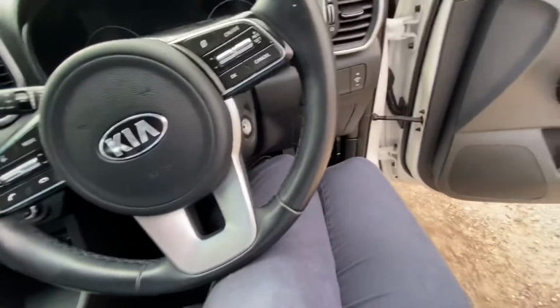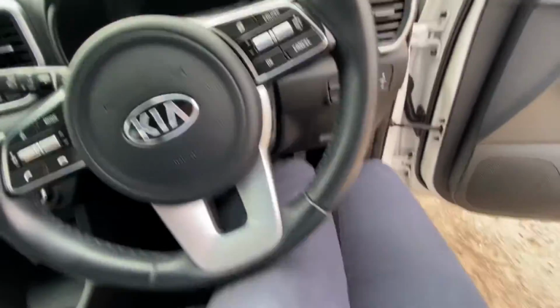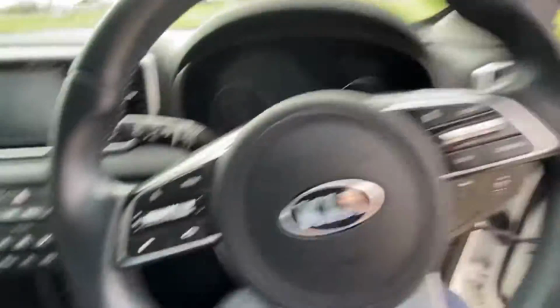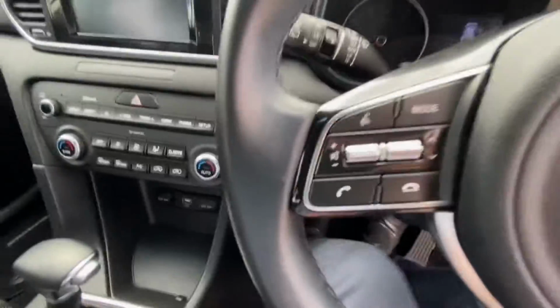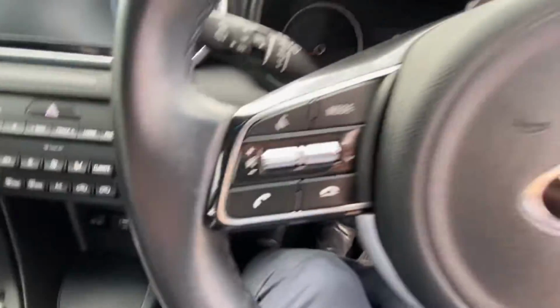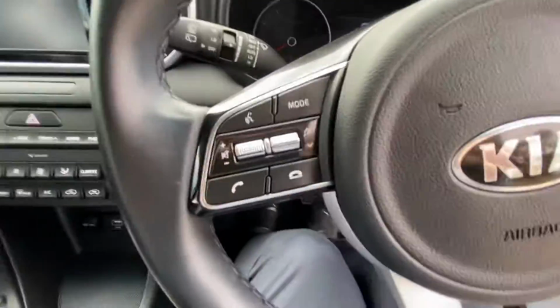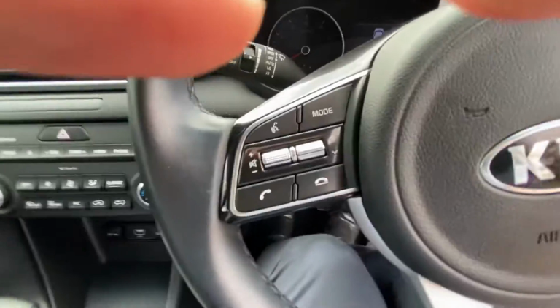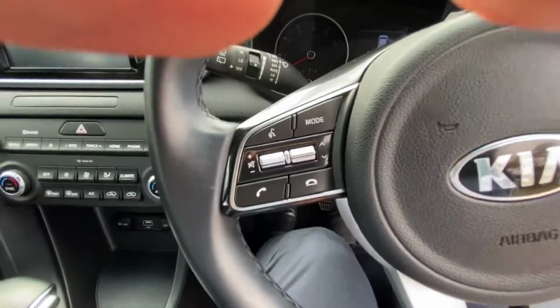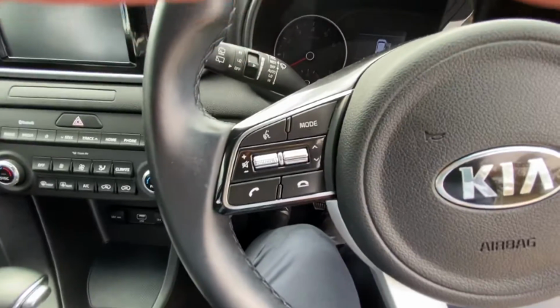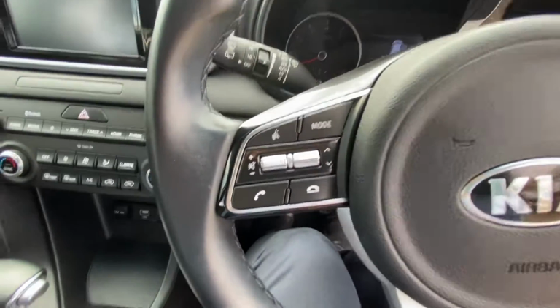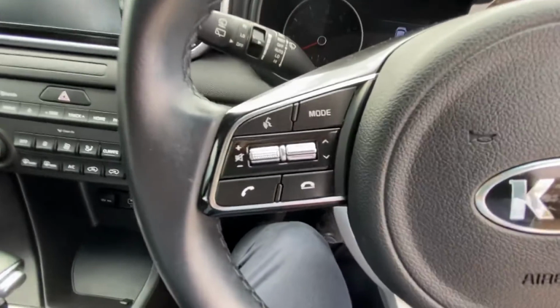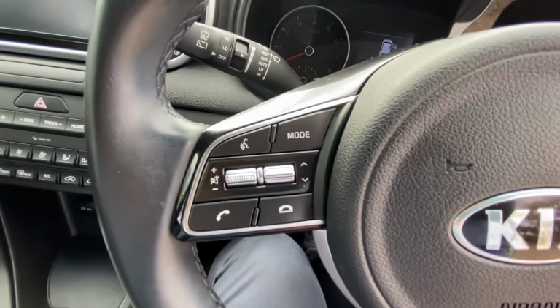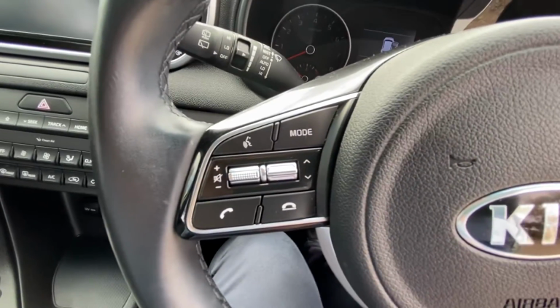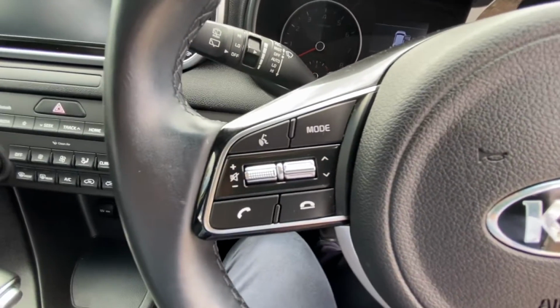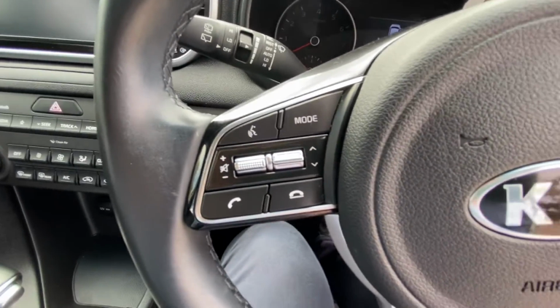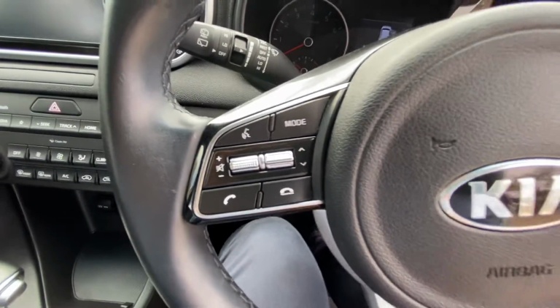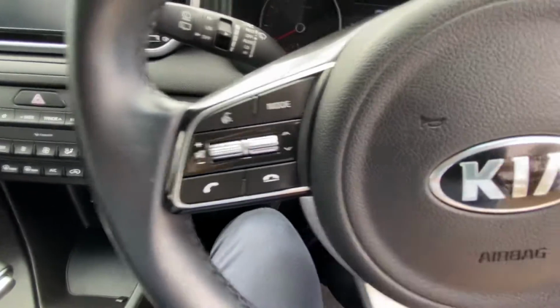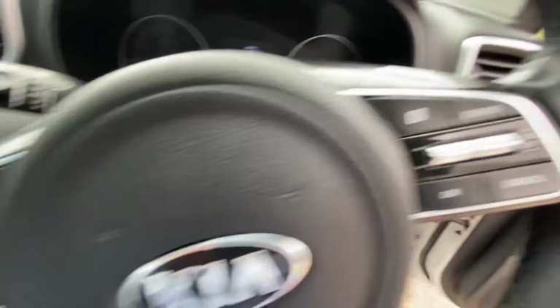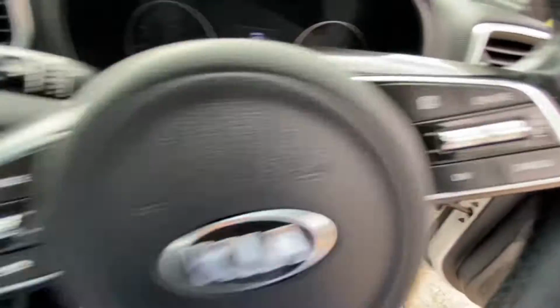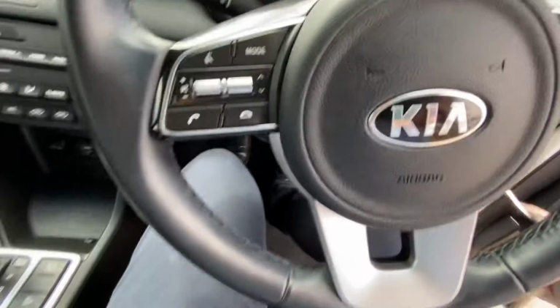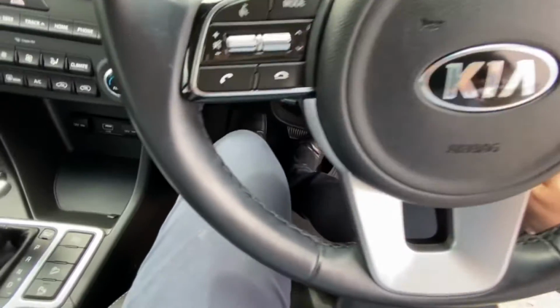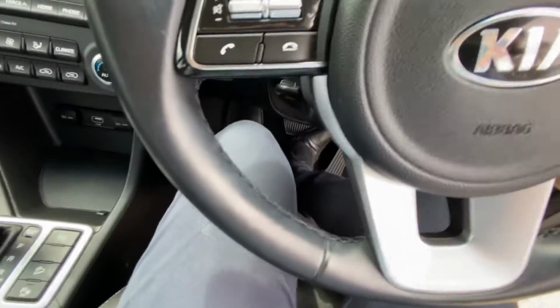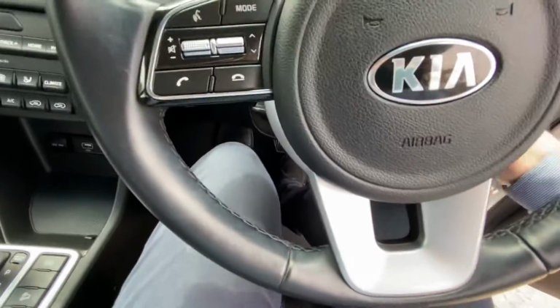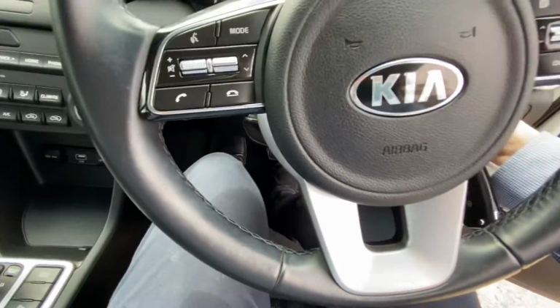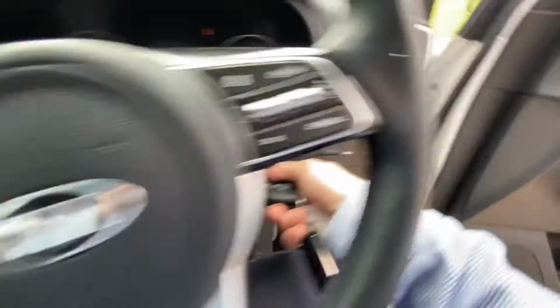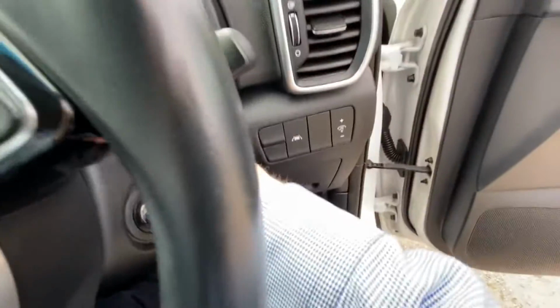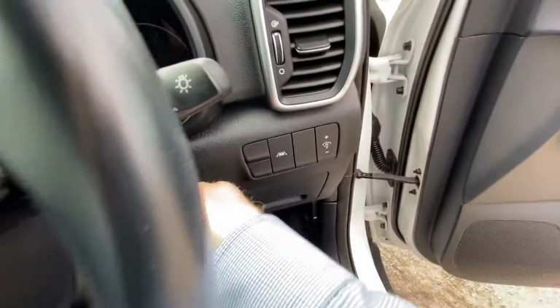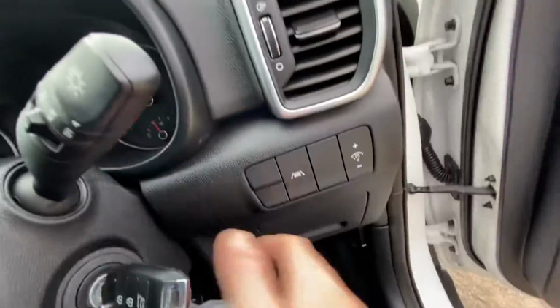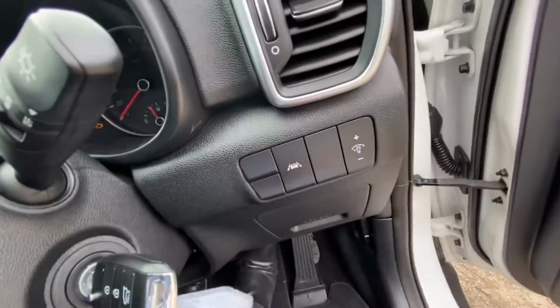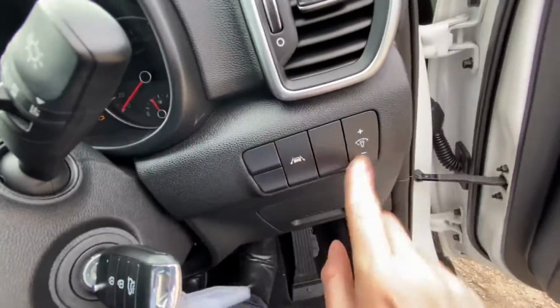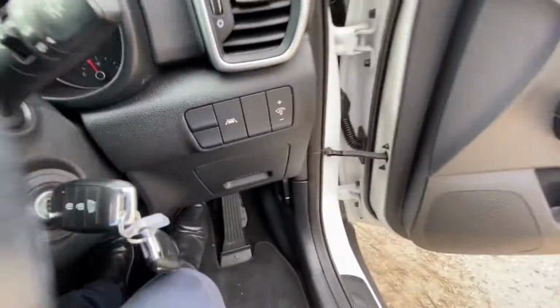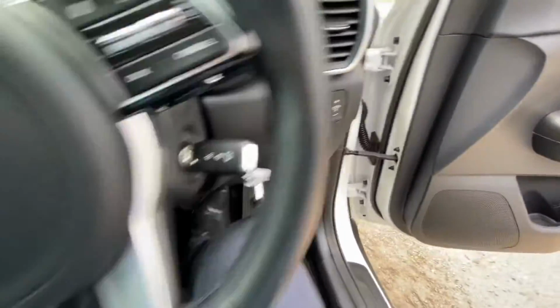I'll start it up for you — nice and modern steering wheel with all your phone controls and then your cruise control. Got your lane keep assist on and off there as well.